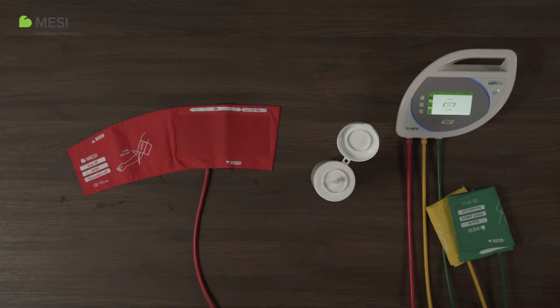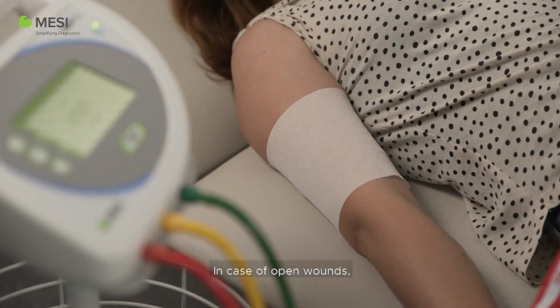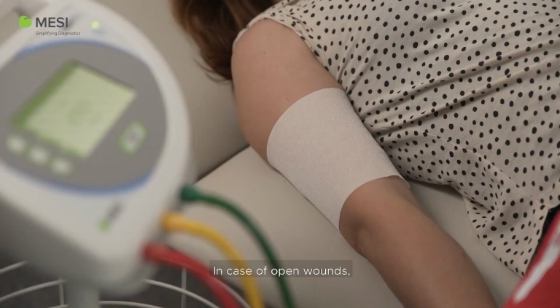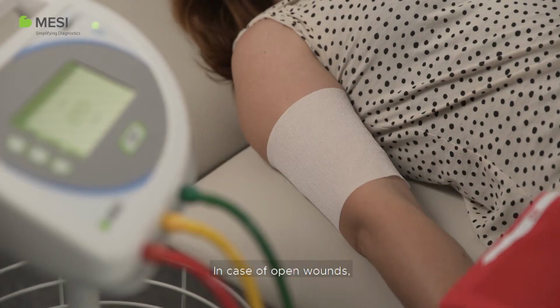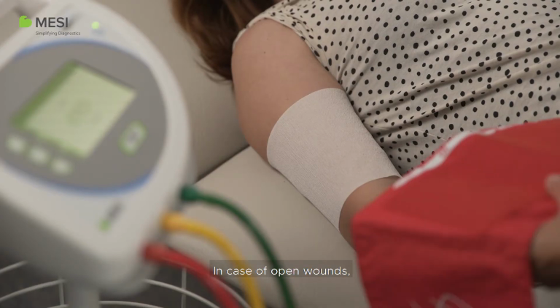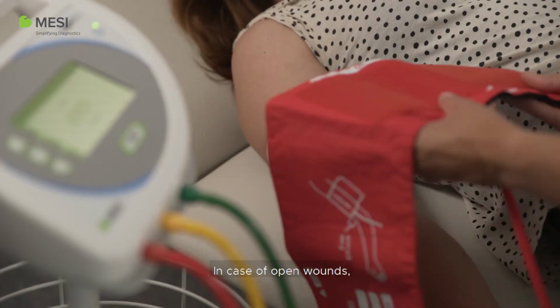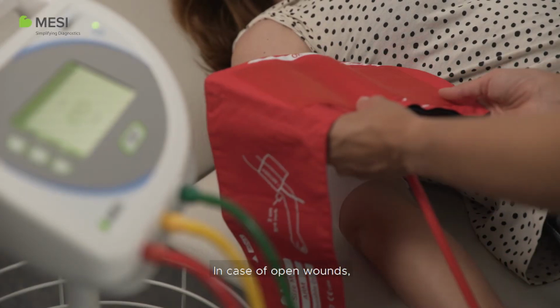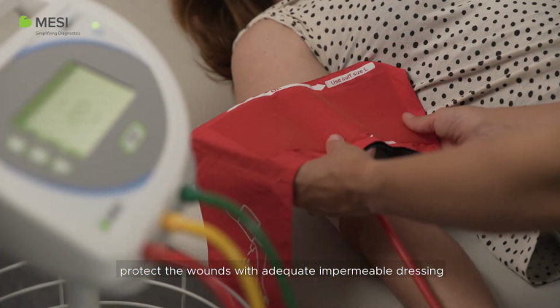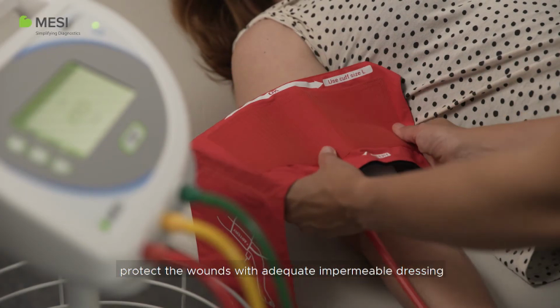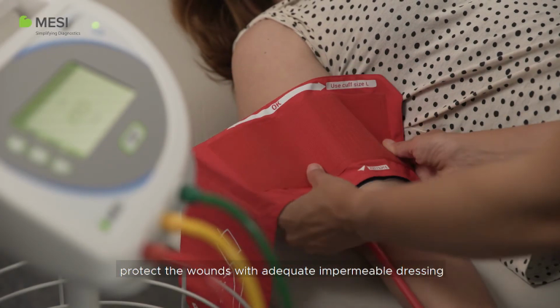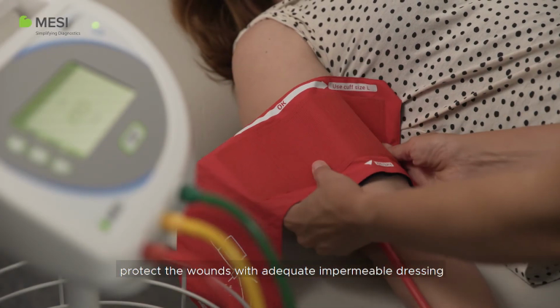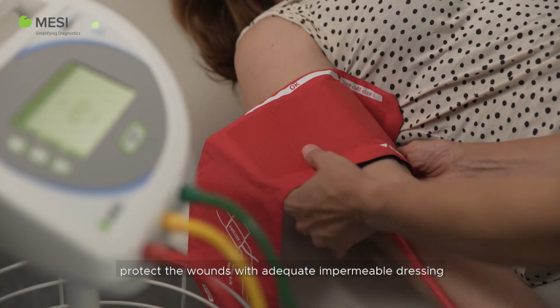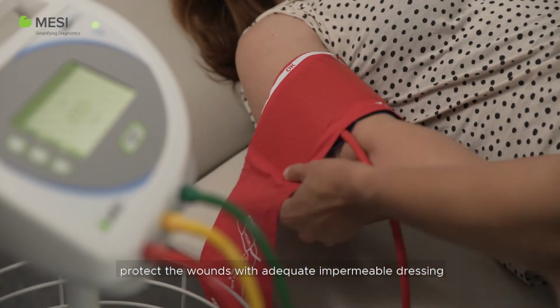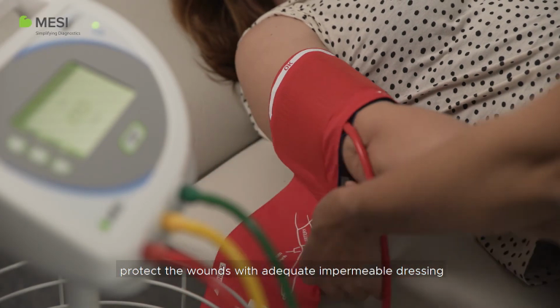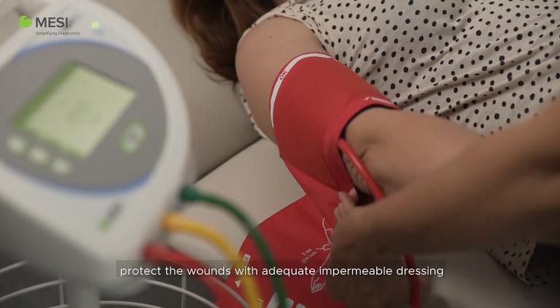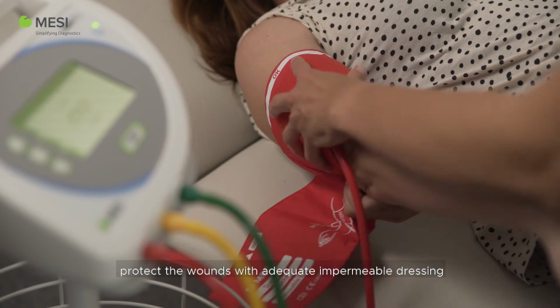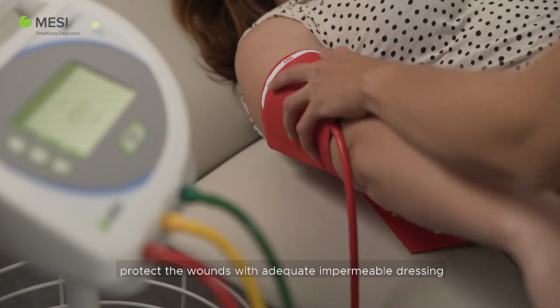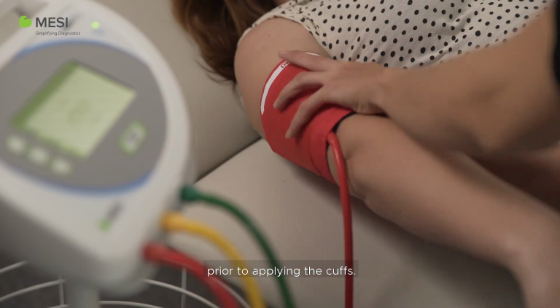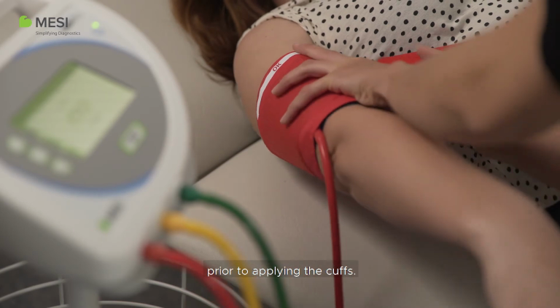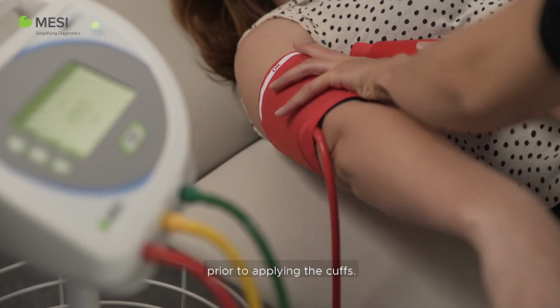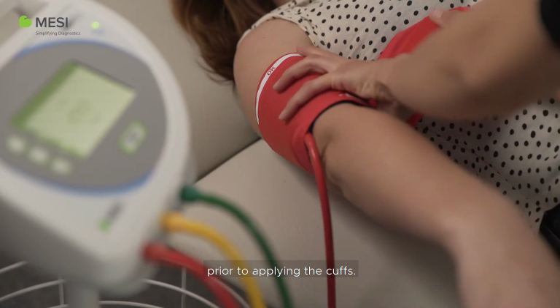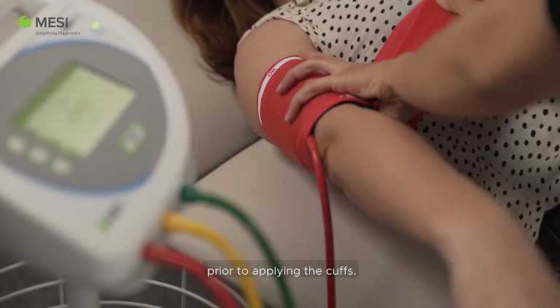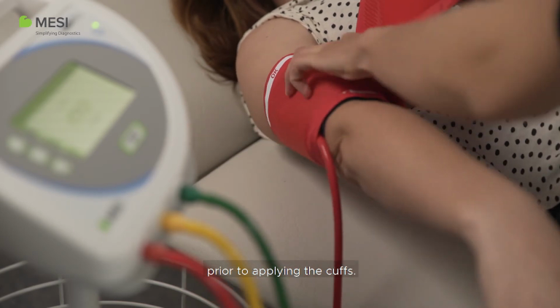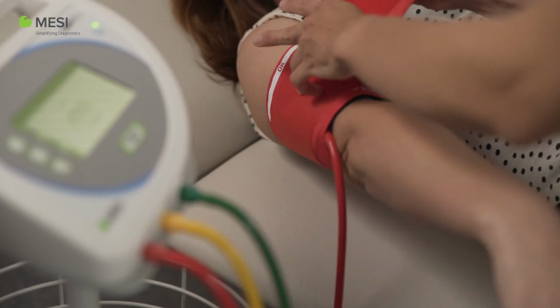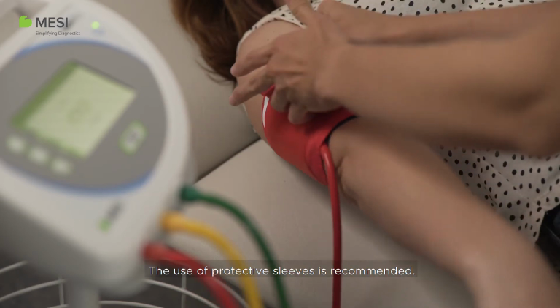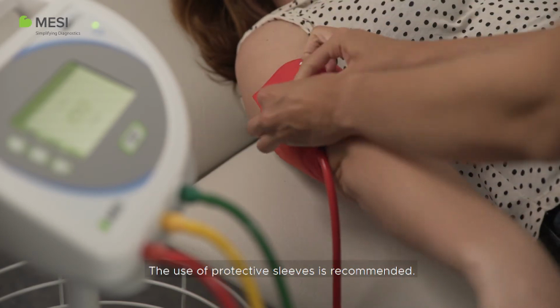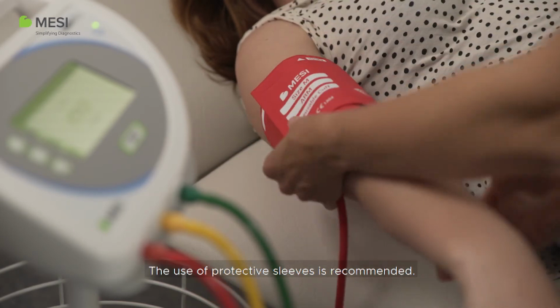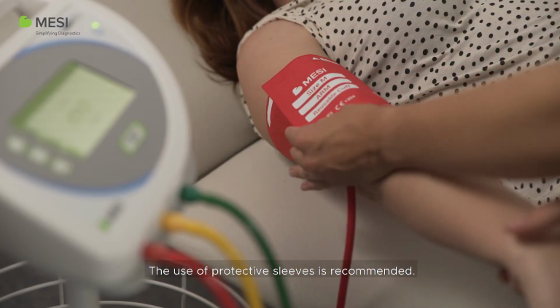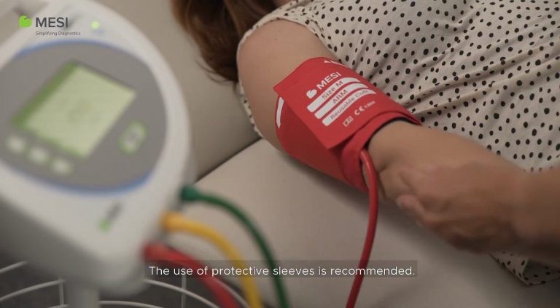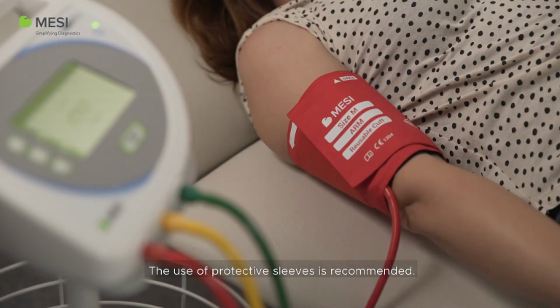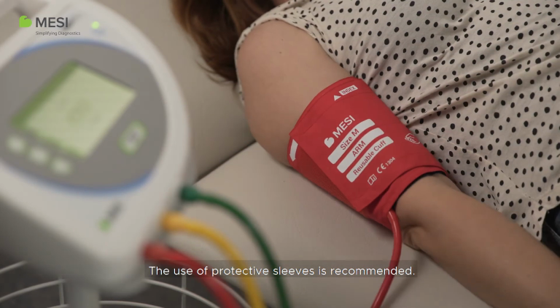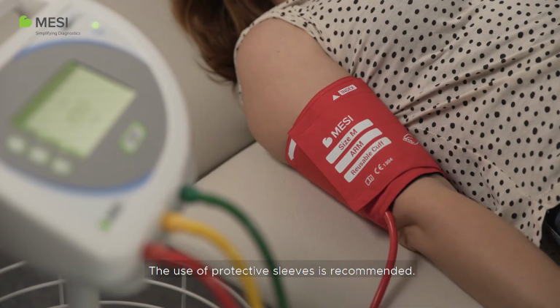In case of open wounds, protect the wounds with adequate impermeable dressing prior to applying the cuffs. The use of protective sleeves is recommended.